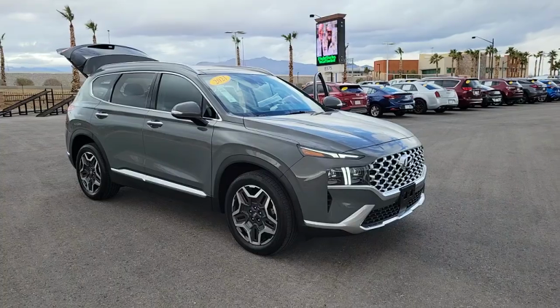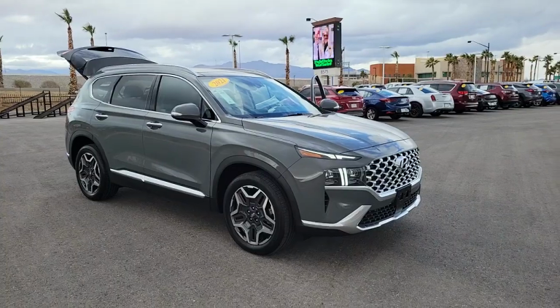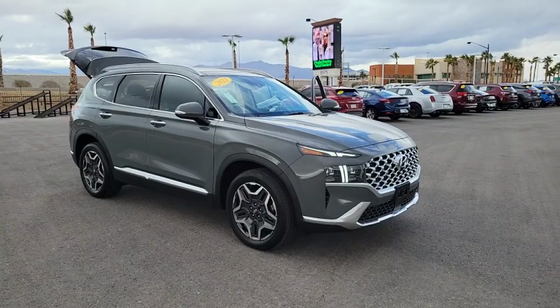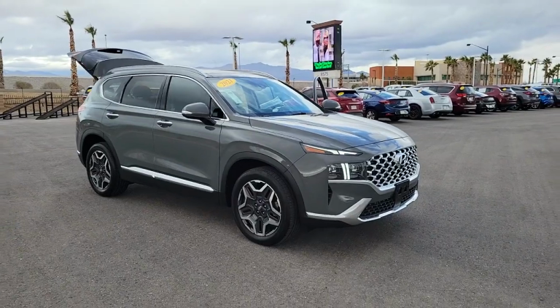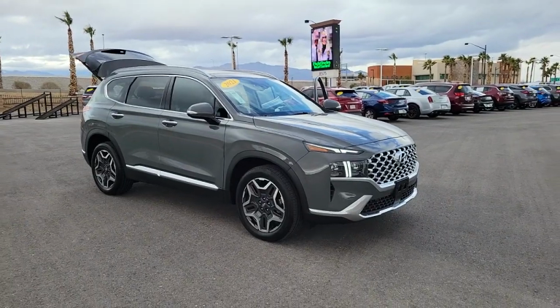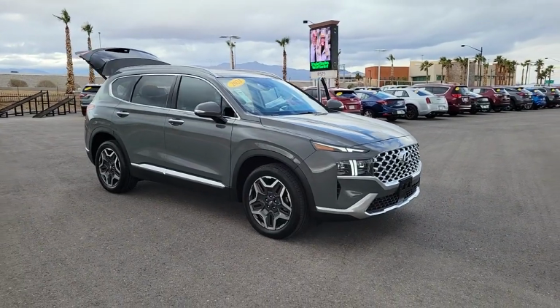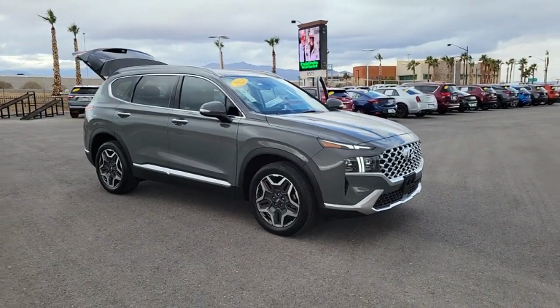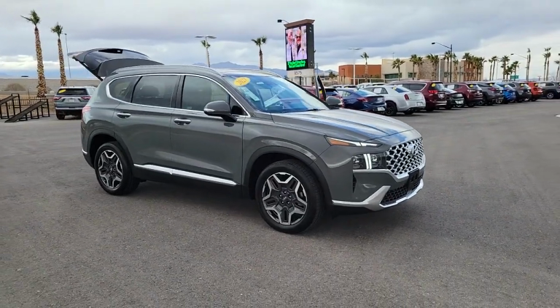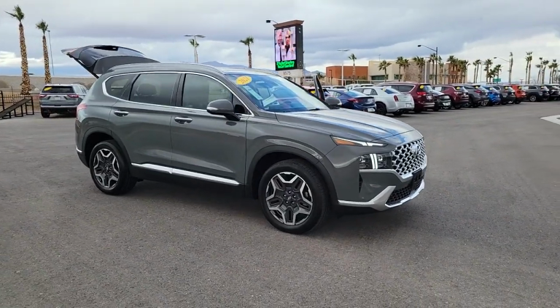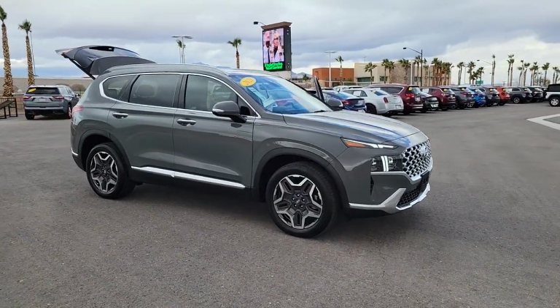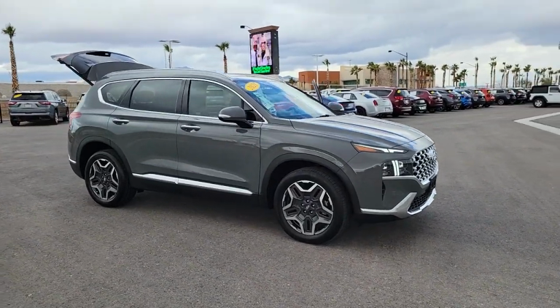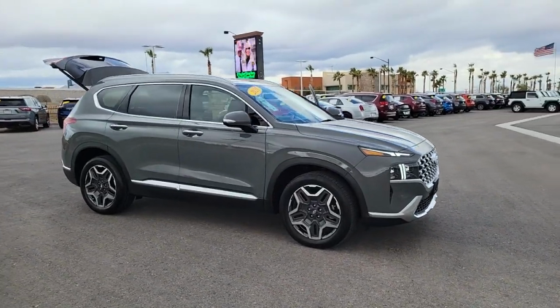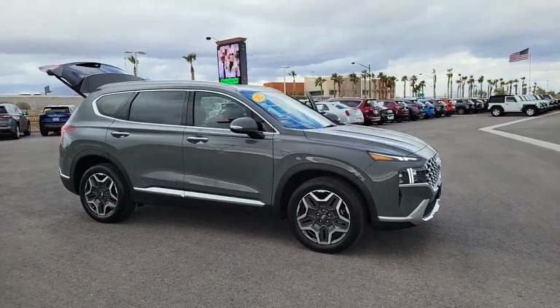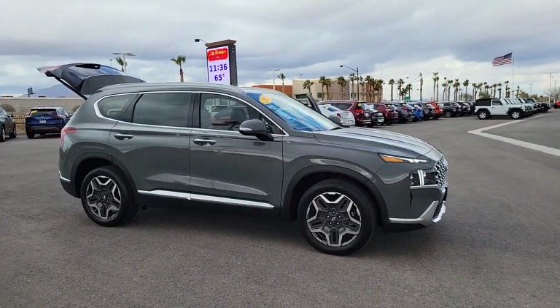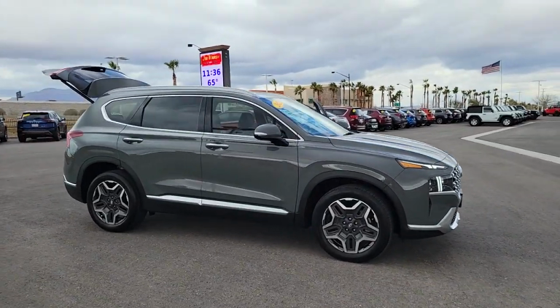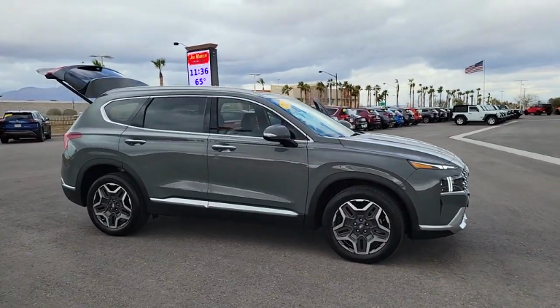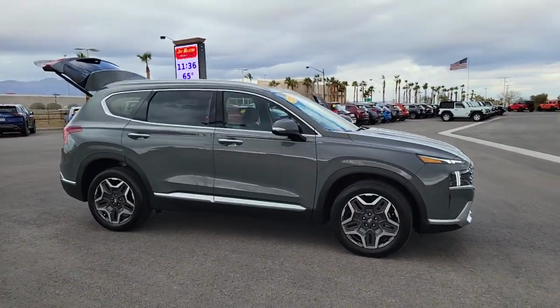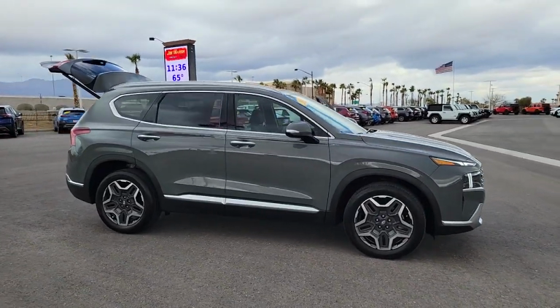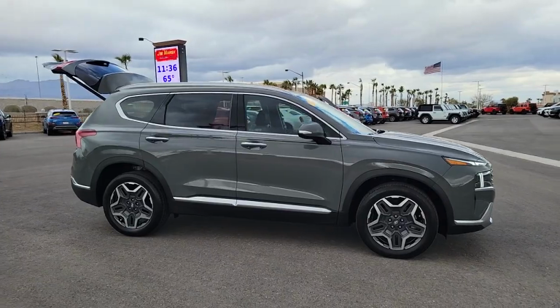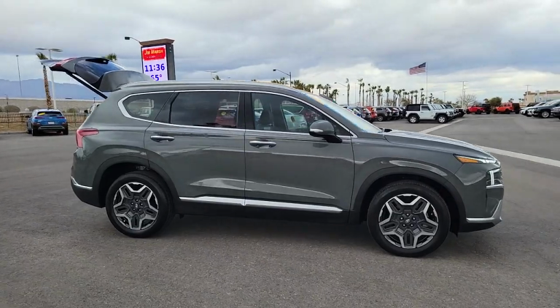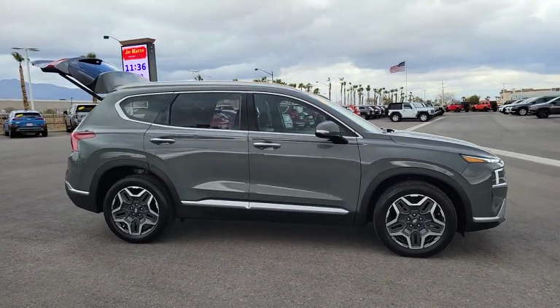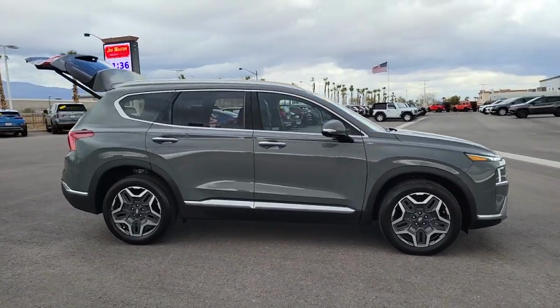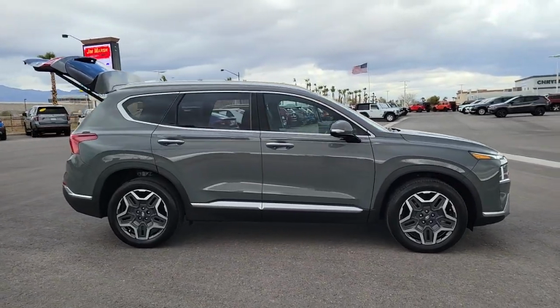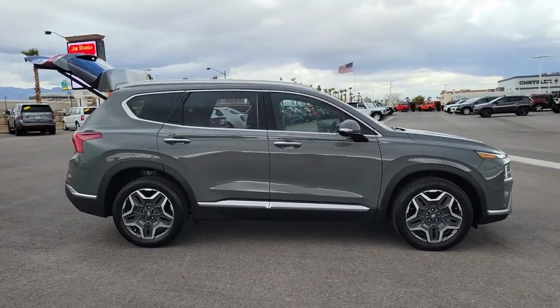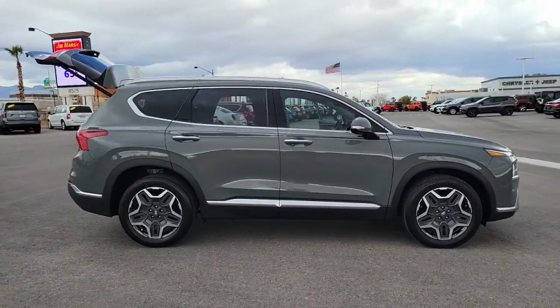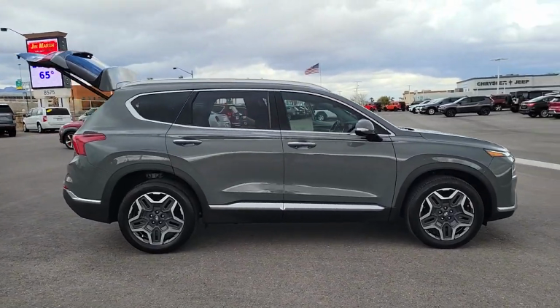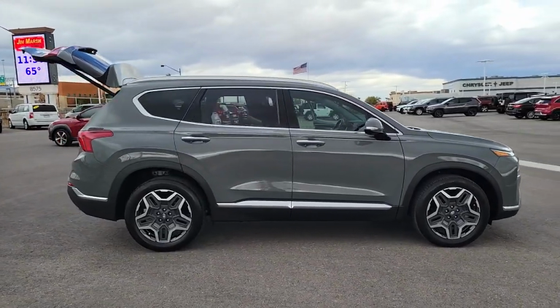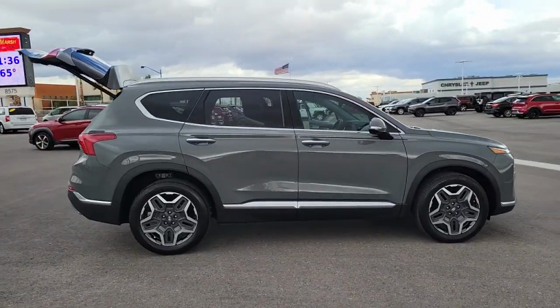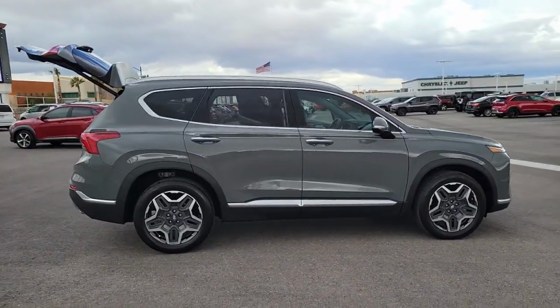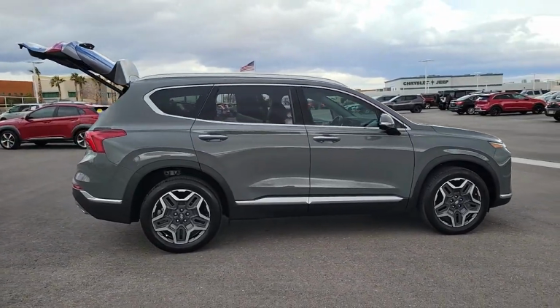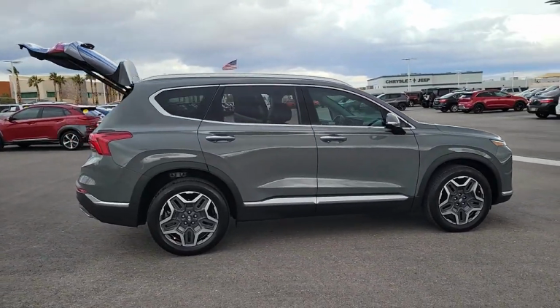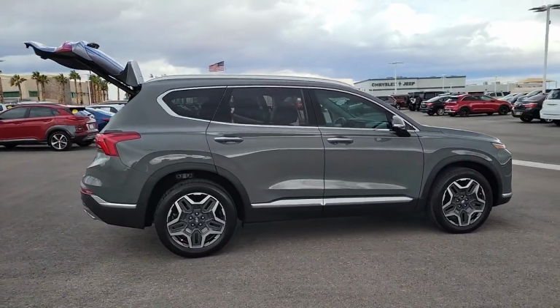You will be amazed by this 2021 Hyundai Santa Fe. This vehicle is an outstanding buy with fewer than 20,000 miles on the odometer.